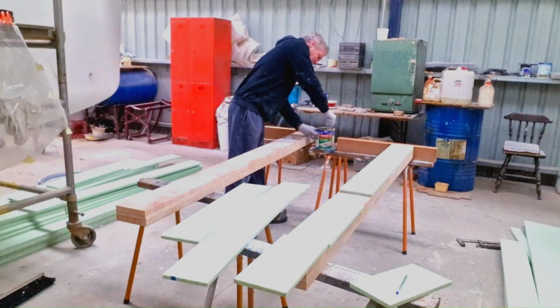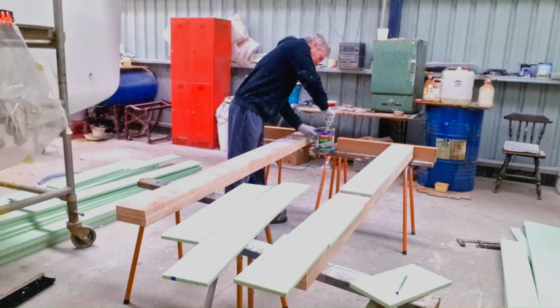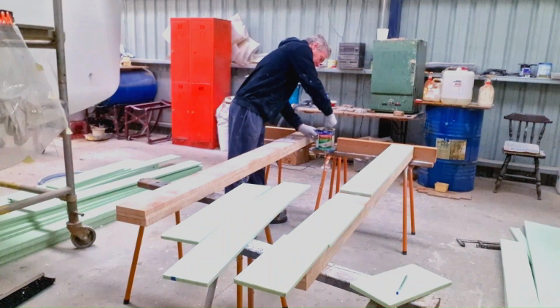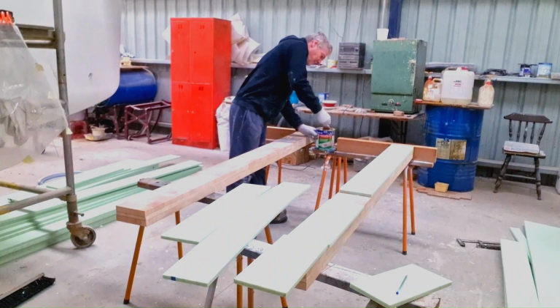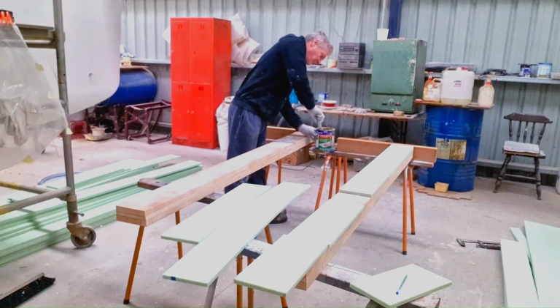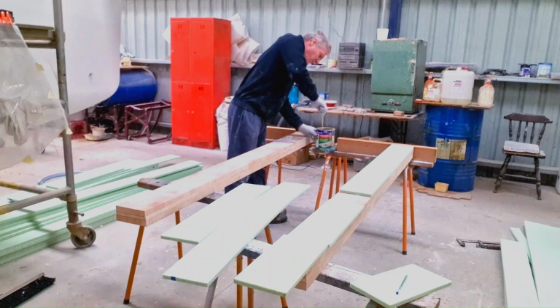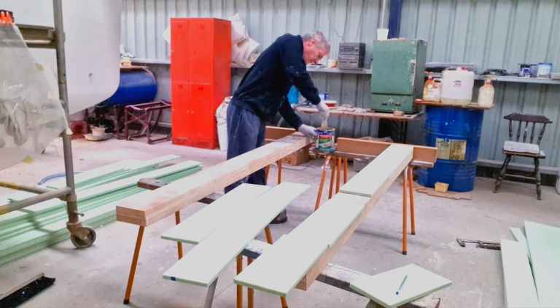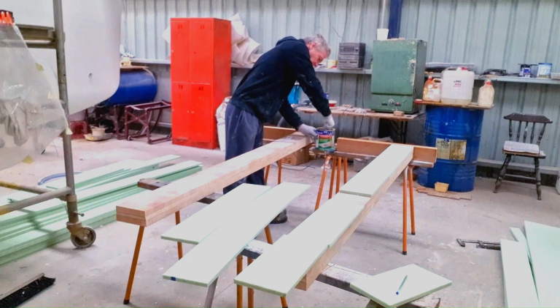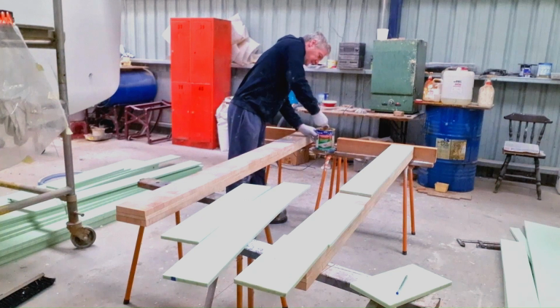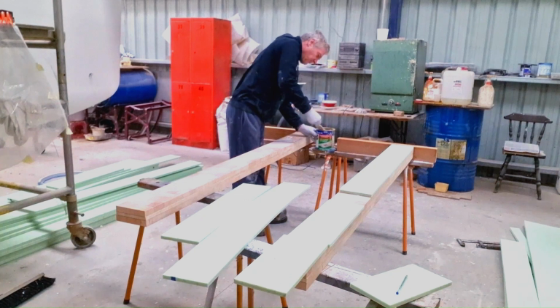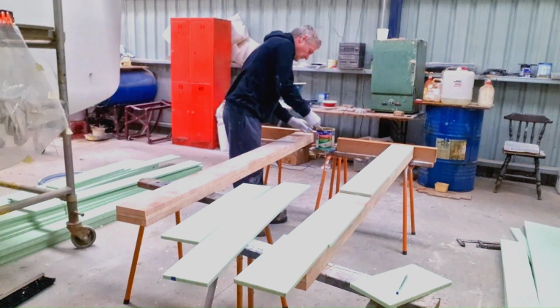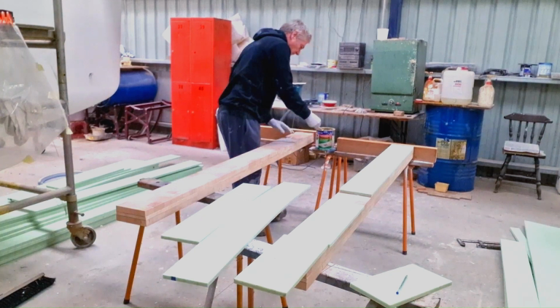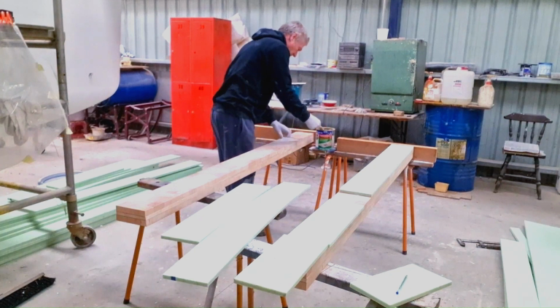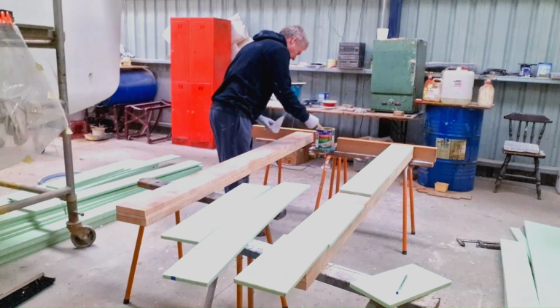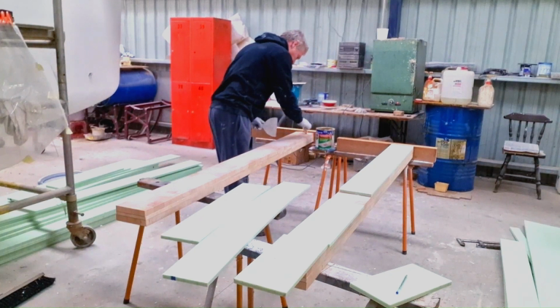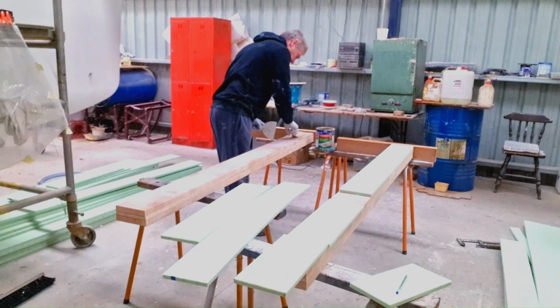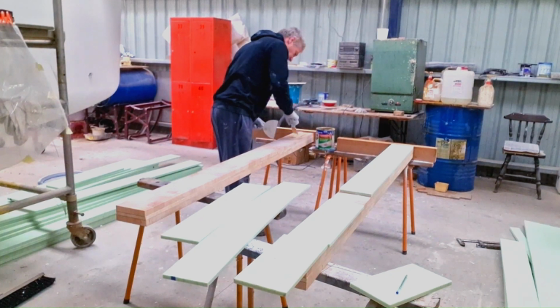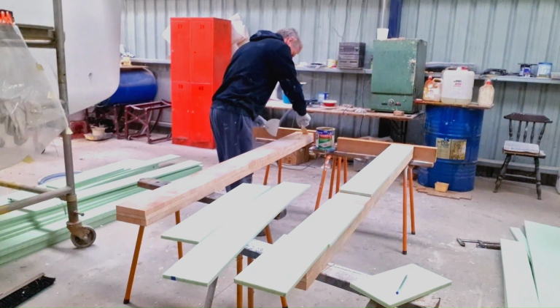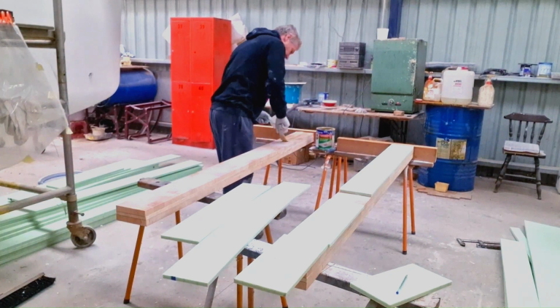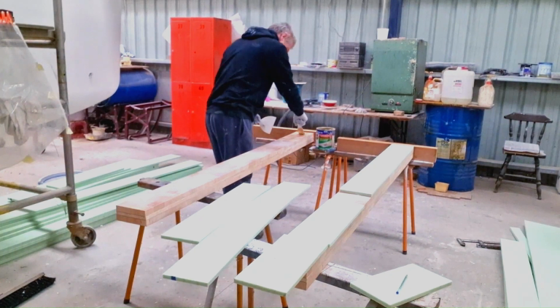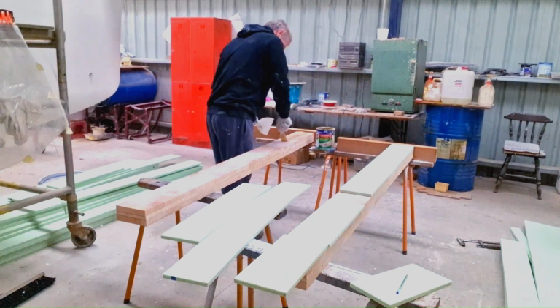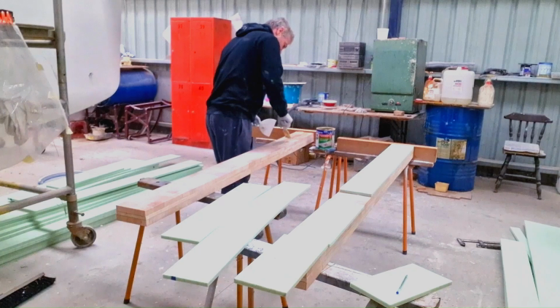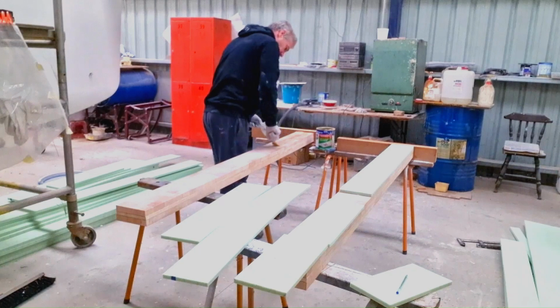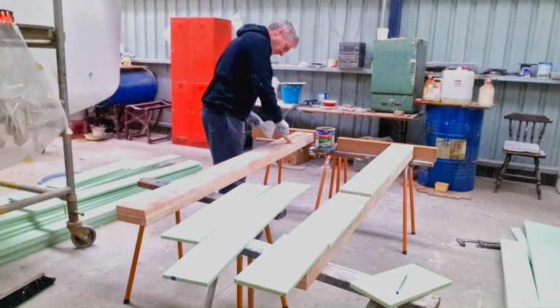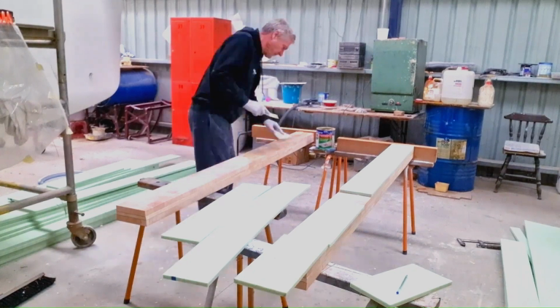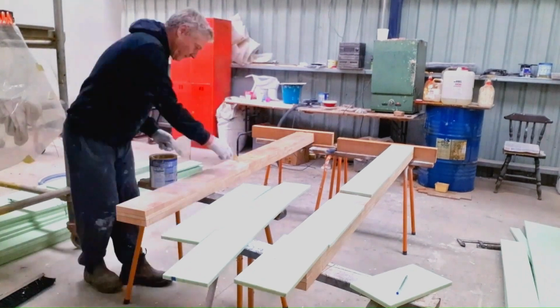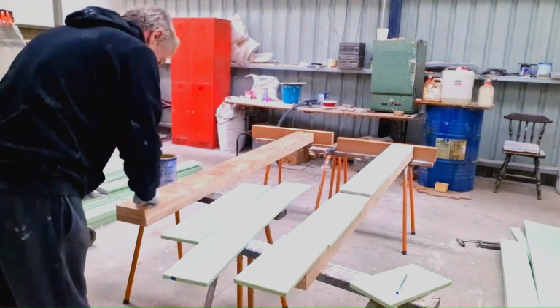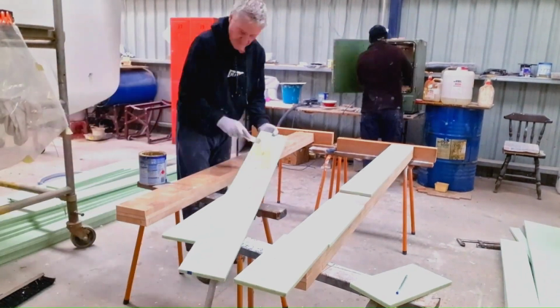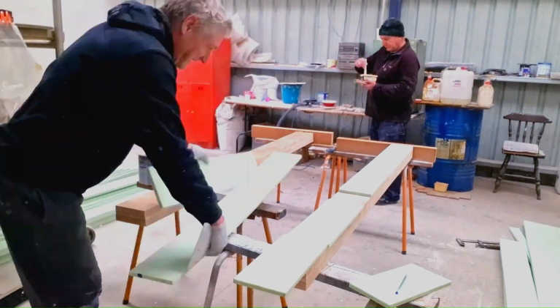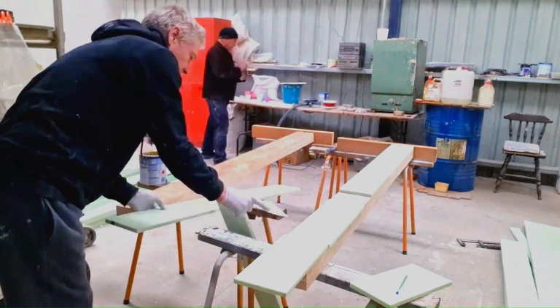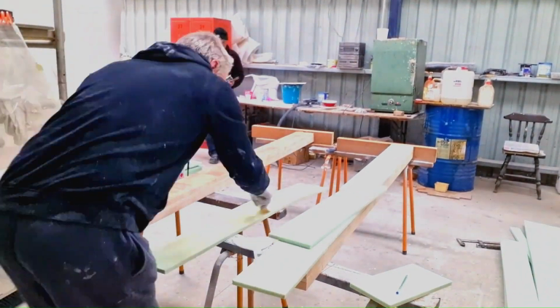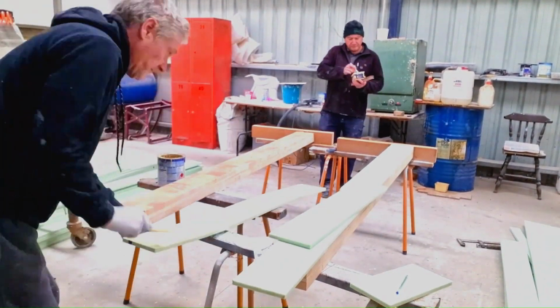To make the blanks, we glued the cedar top caps to three layers of 25mm dufflet spines, then laminated five layers of foam core around it.